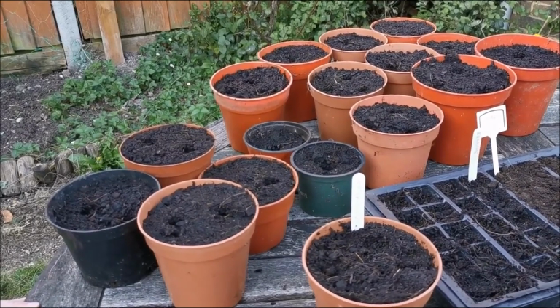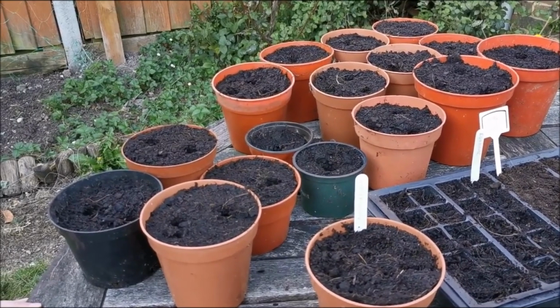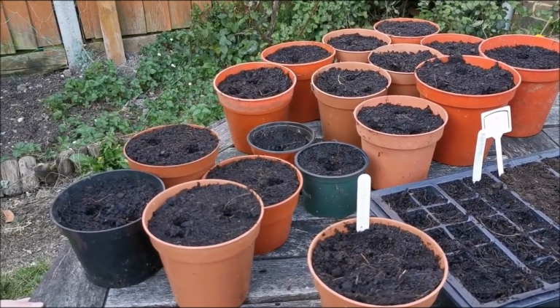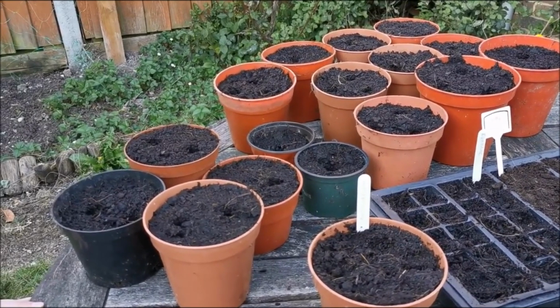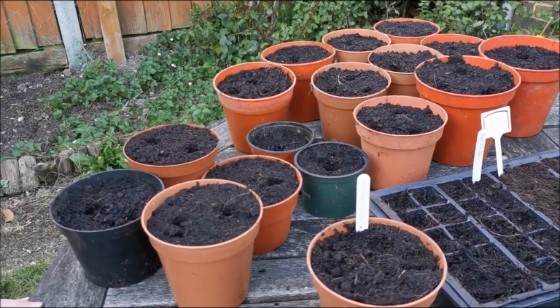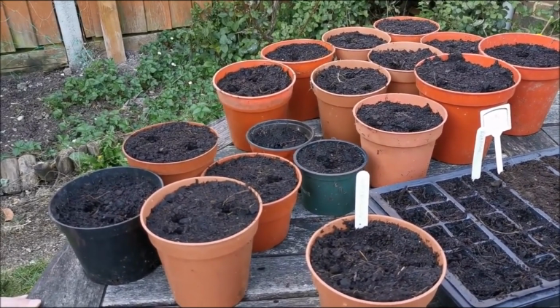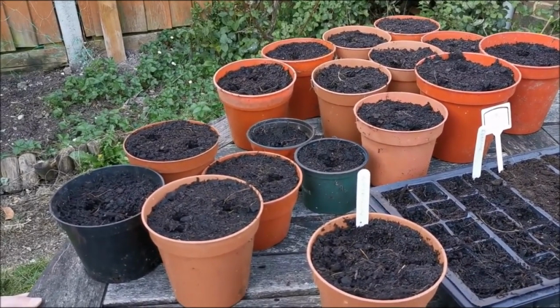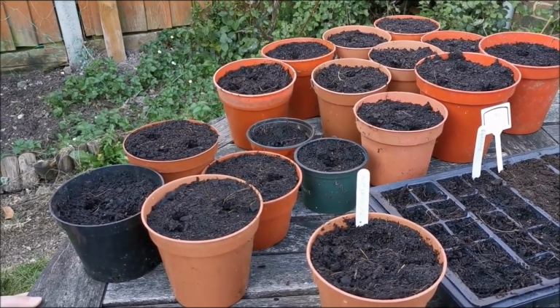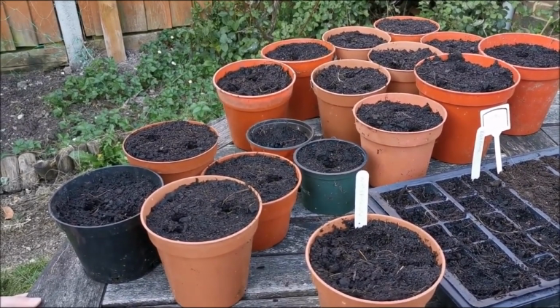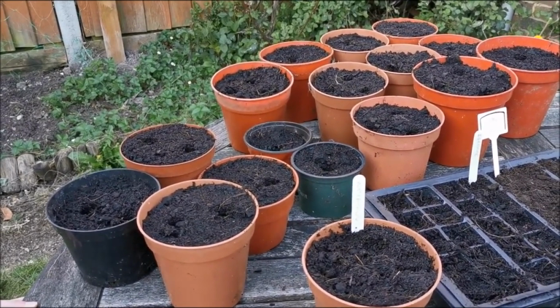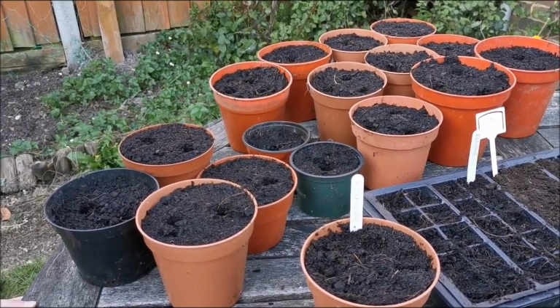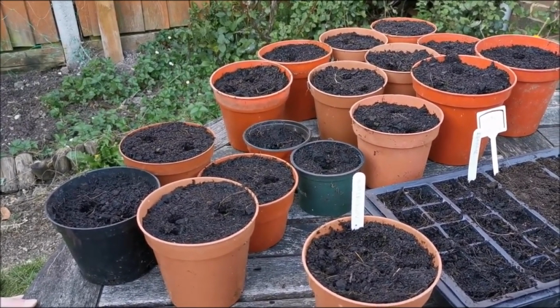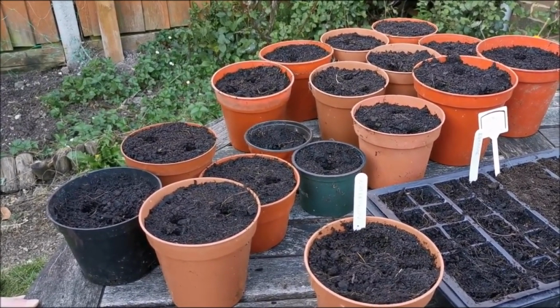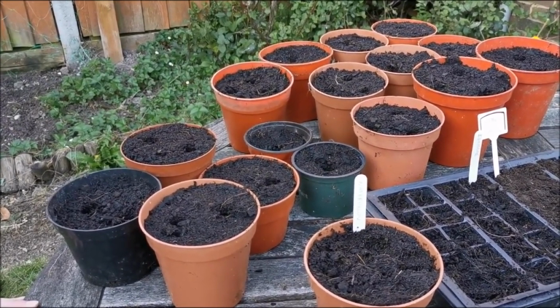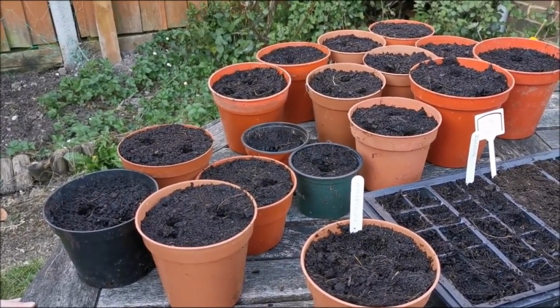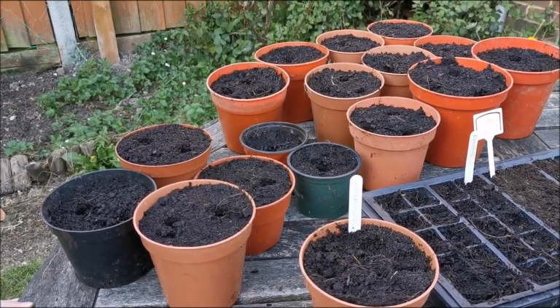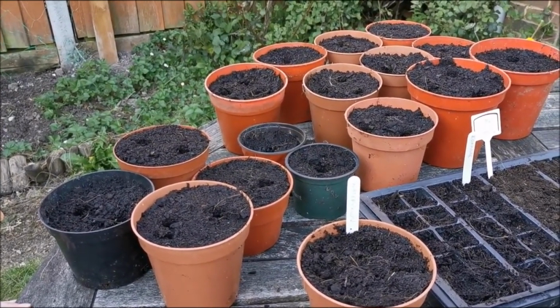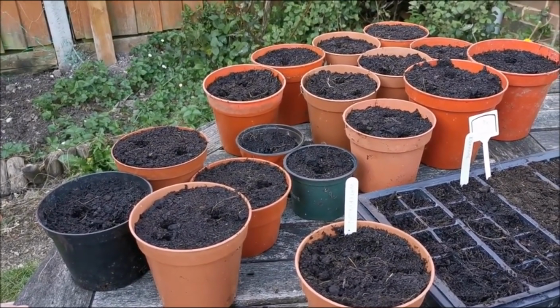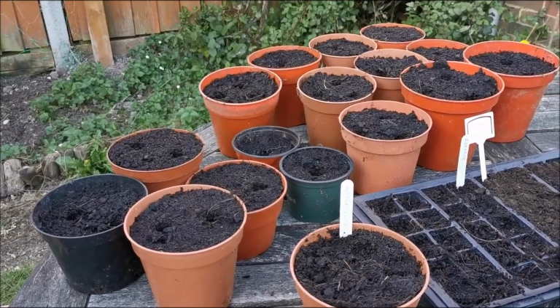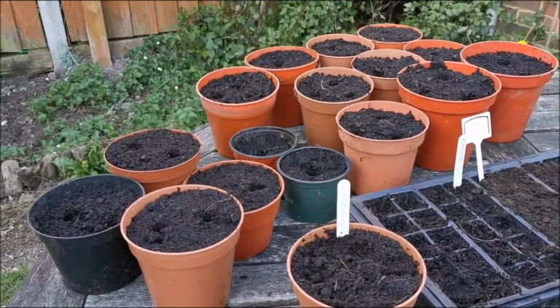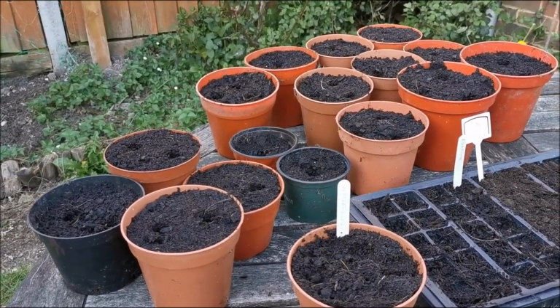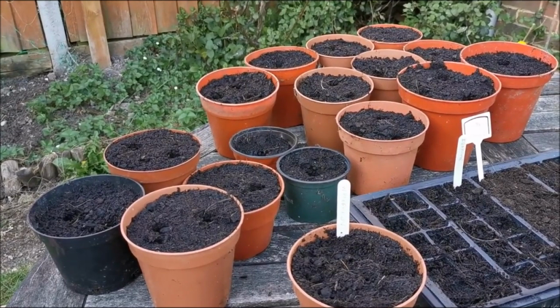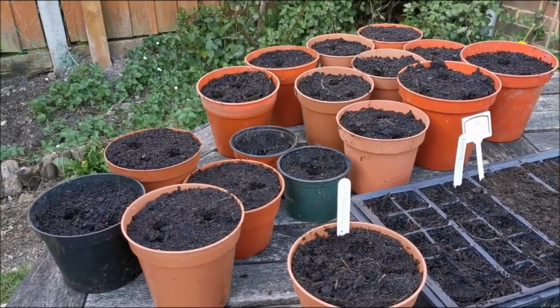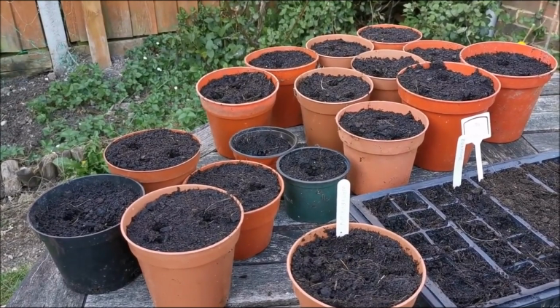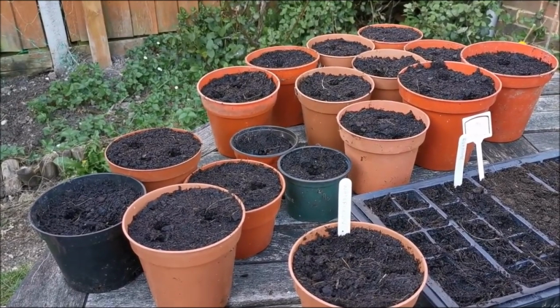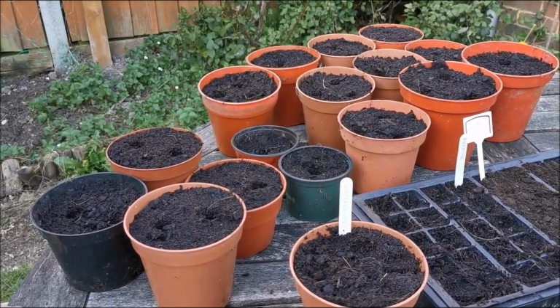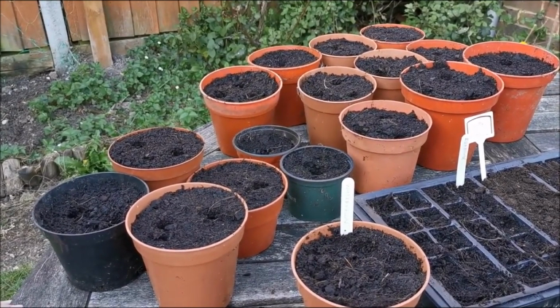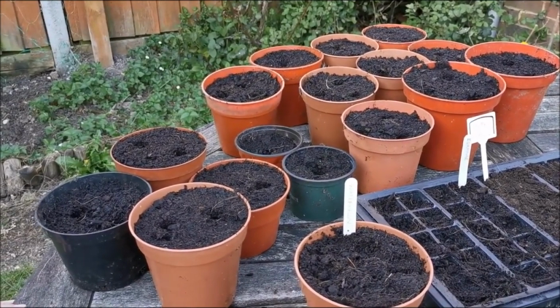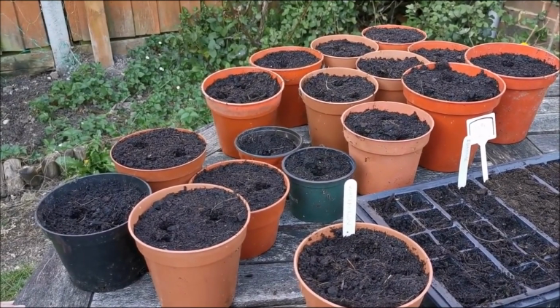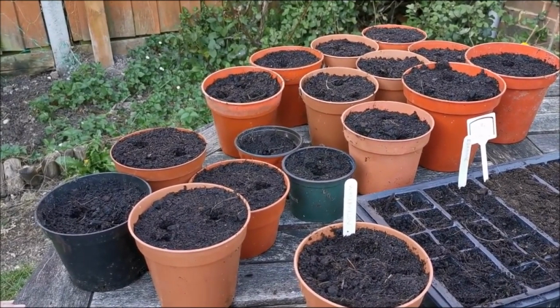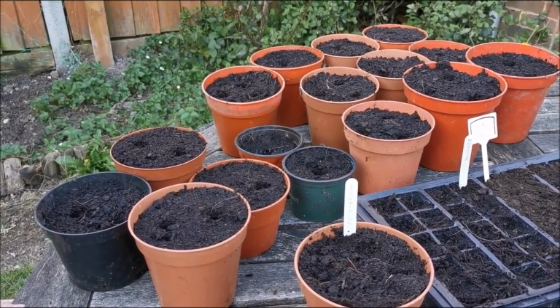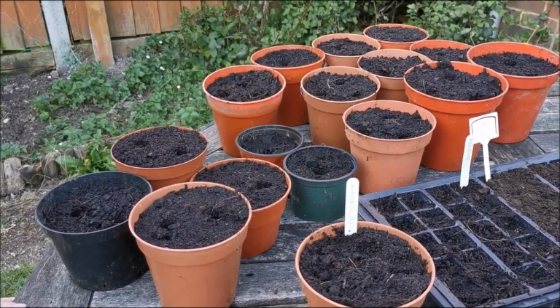The next year he grew those, and again he picked the brightest kernels, saved those, dried those and grew those again.